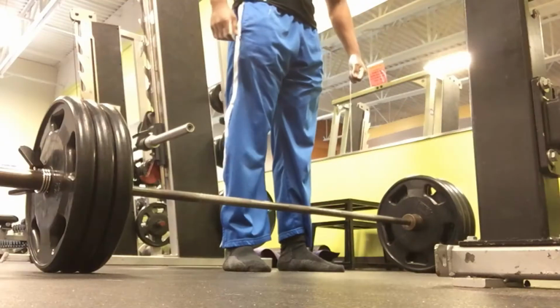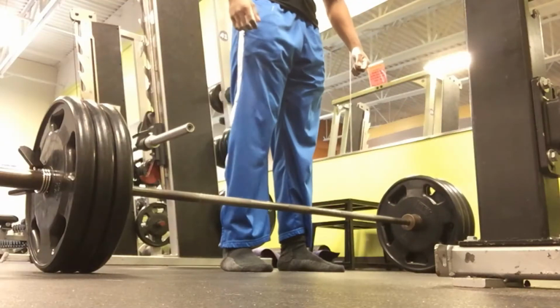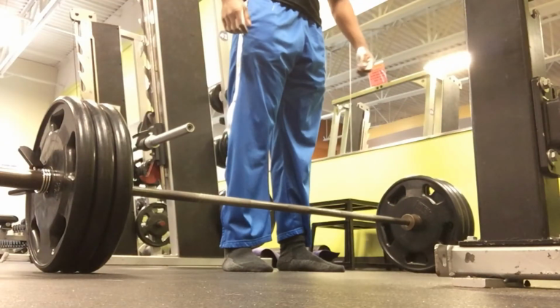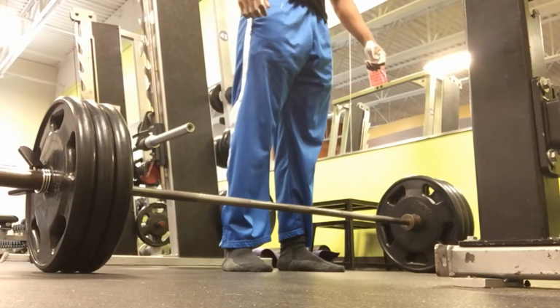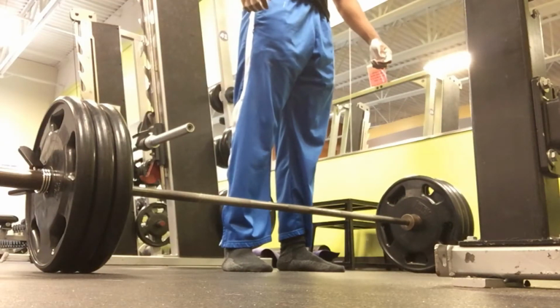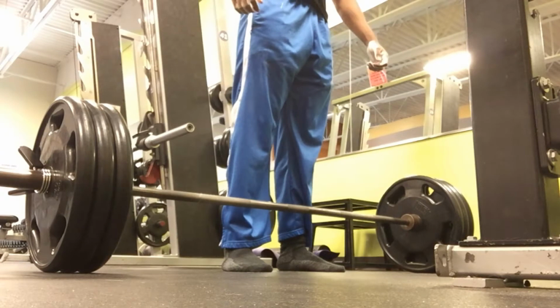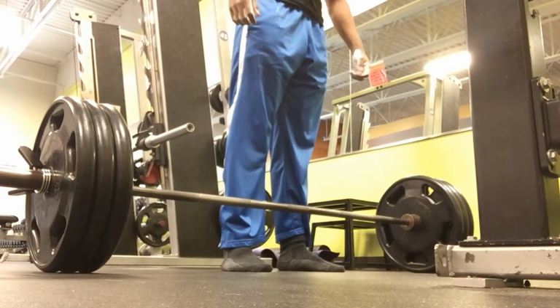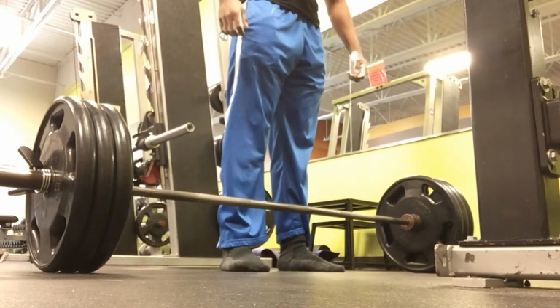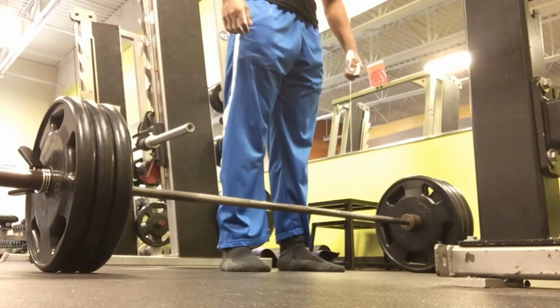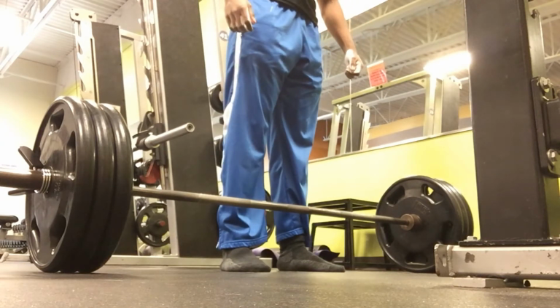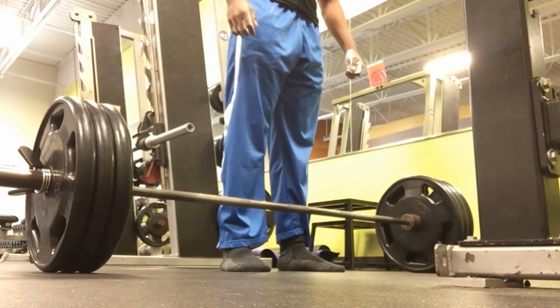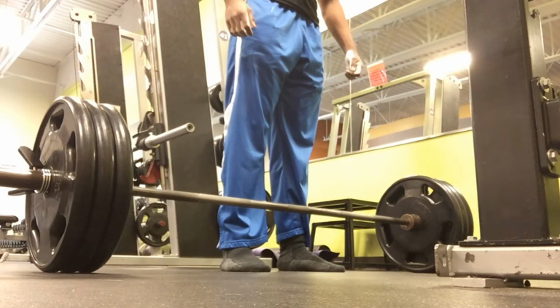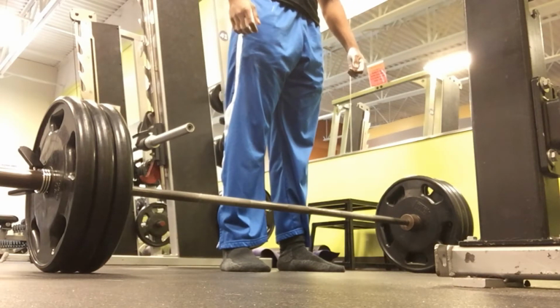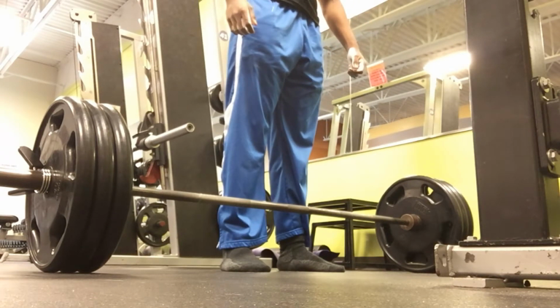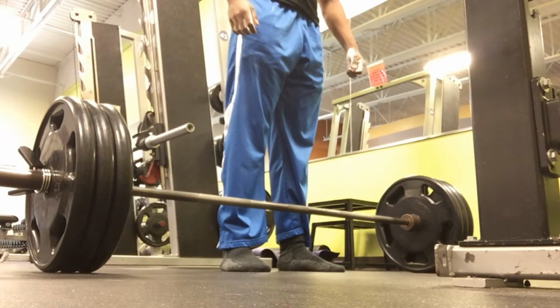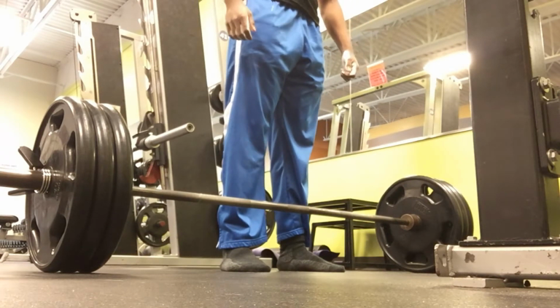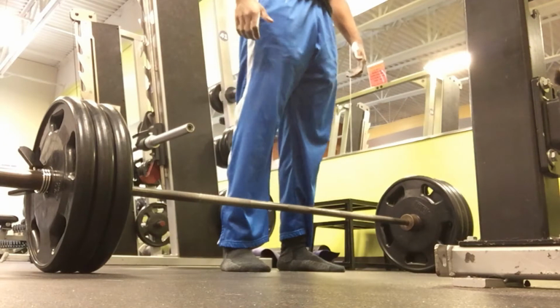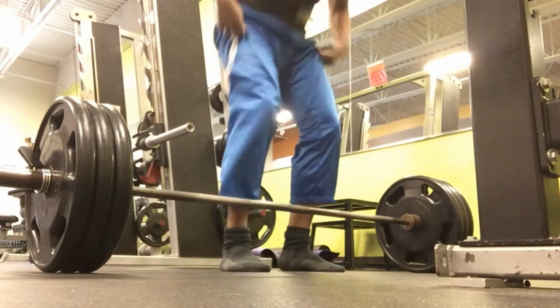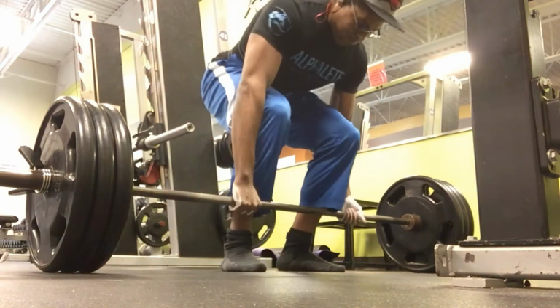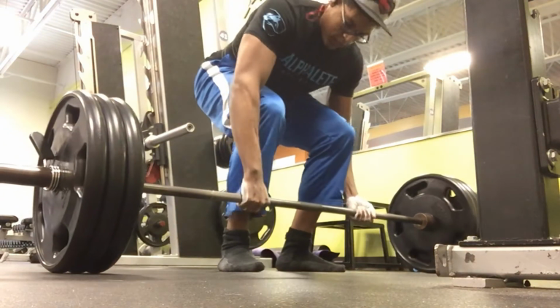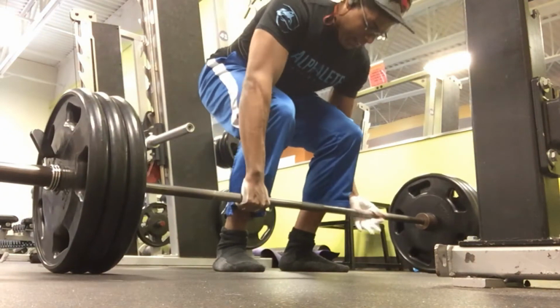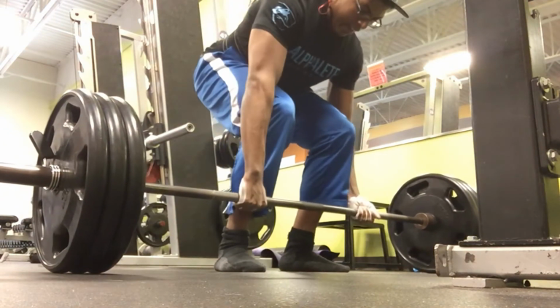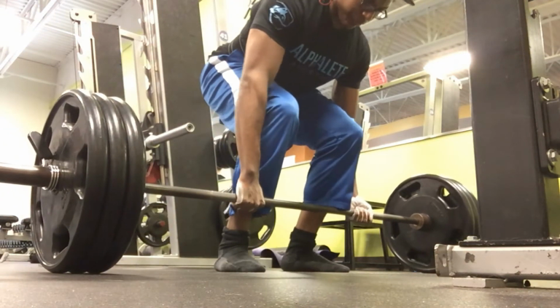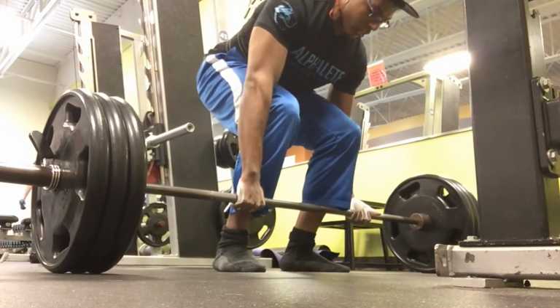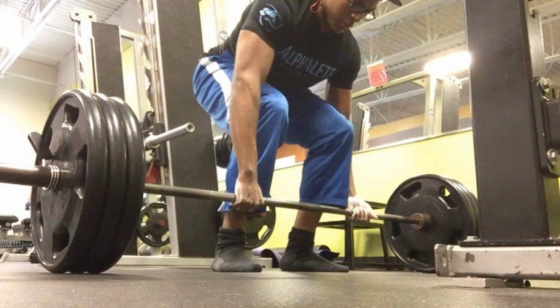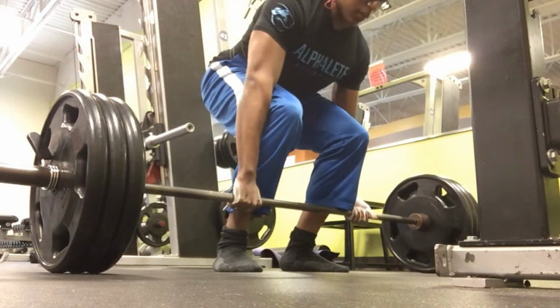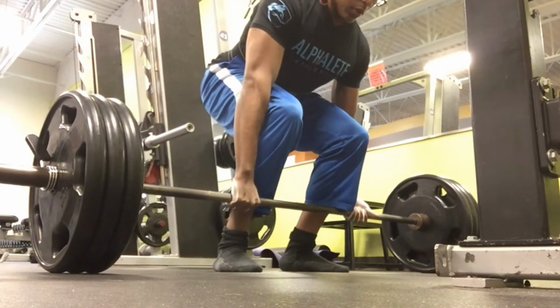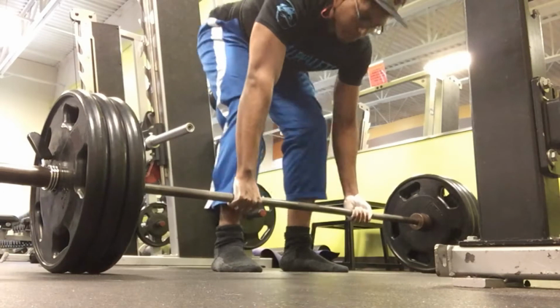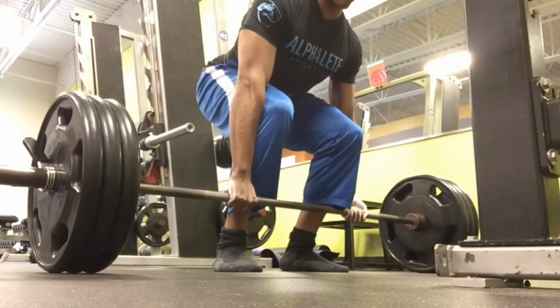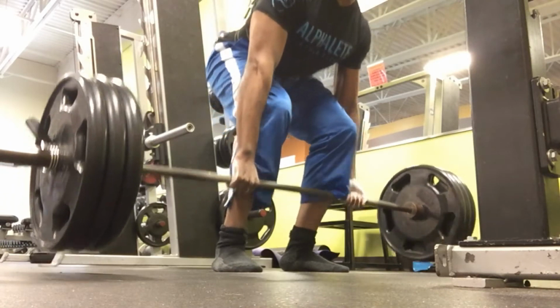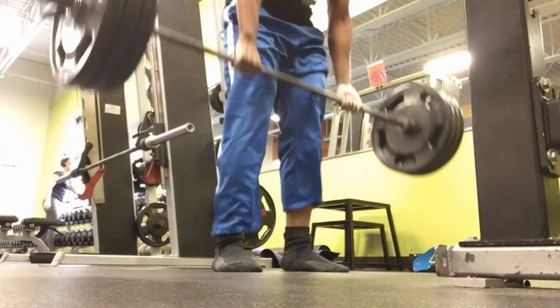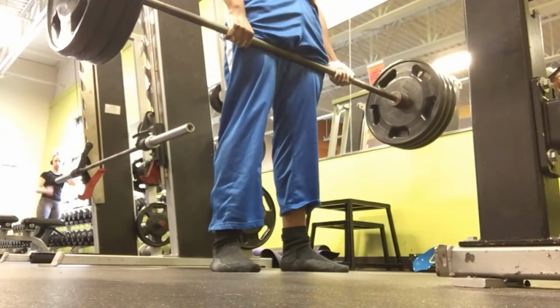Speaking of working sets, as you see here I'm ripping out three plates. I'm going to hit this for sets of five. As you see right here, it's not too heavy — I would say this is about 70% of my max. So as you see, just running through it relatively easy.